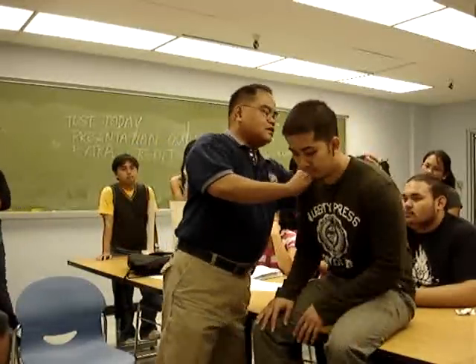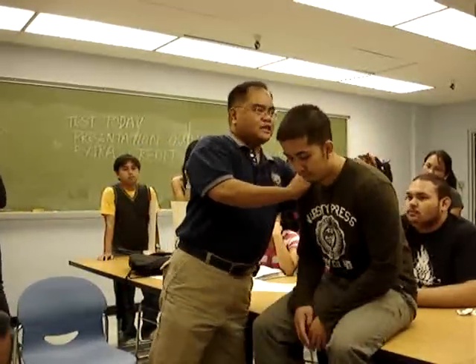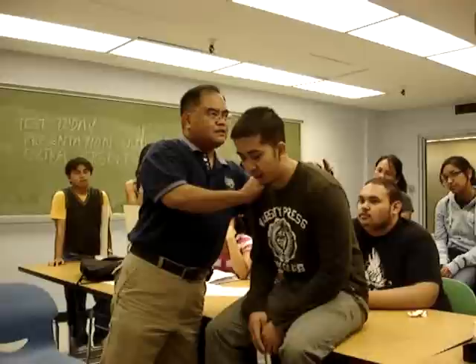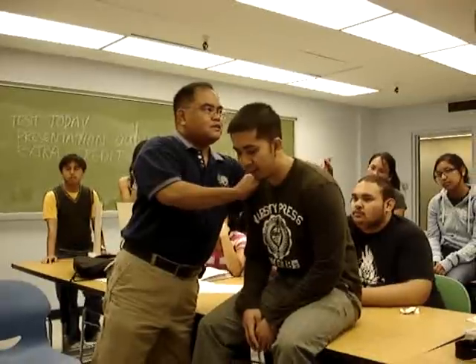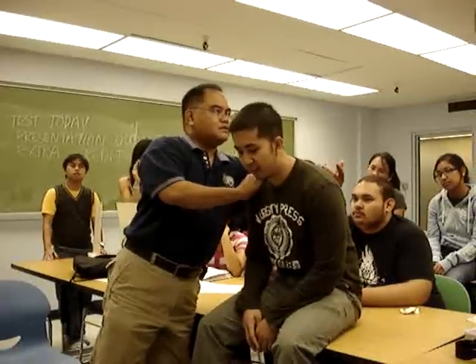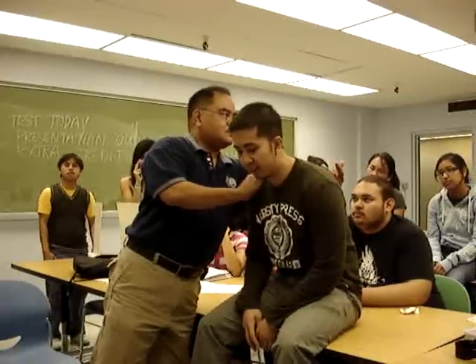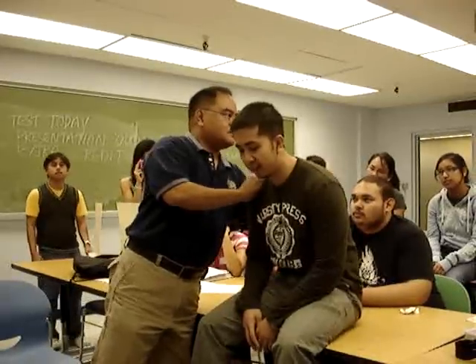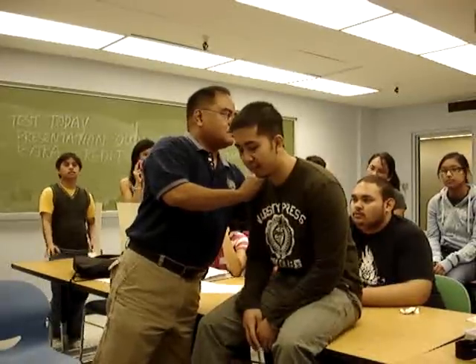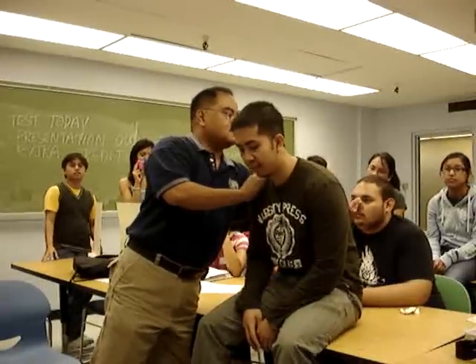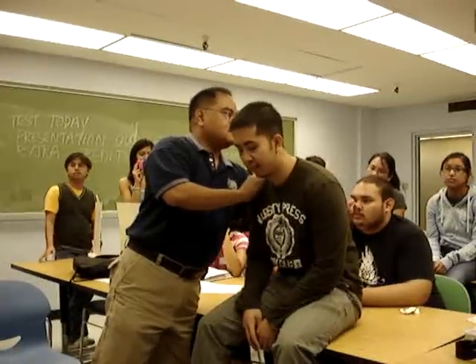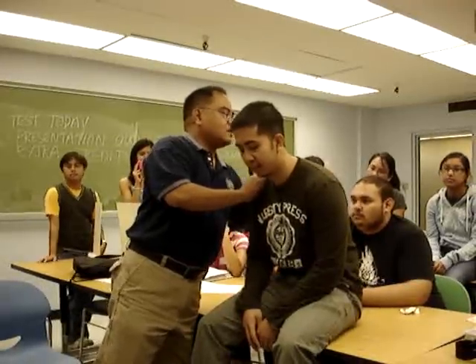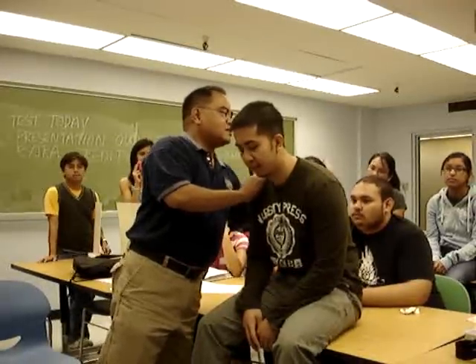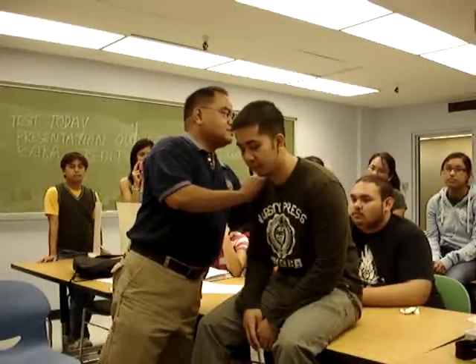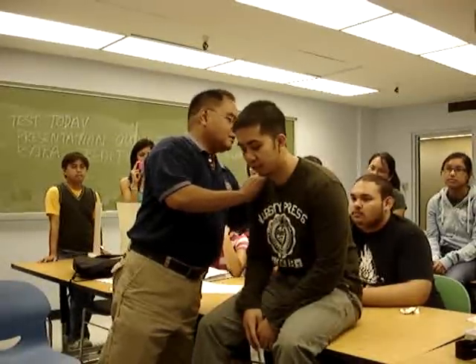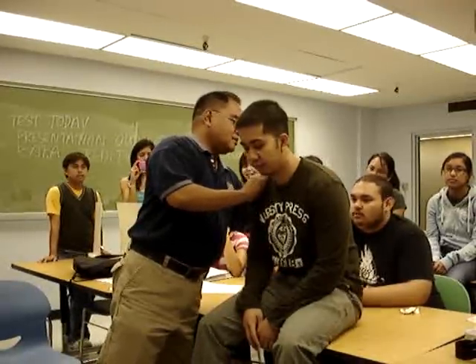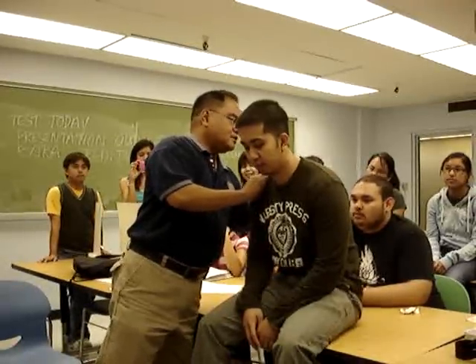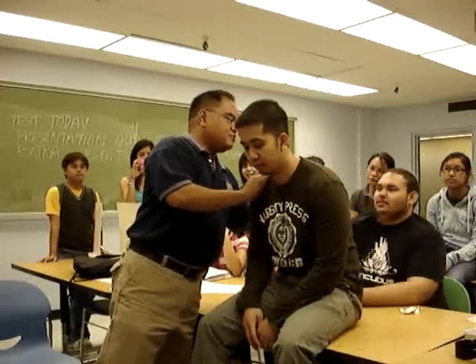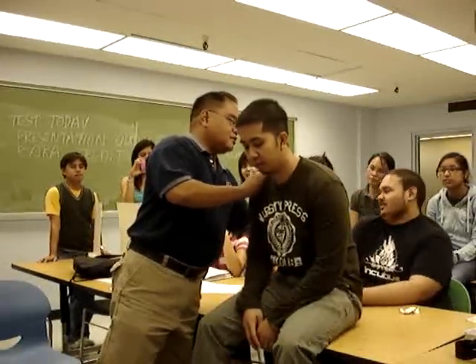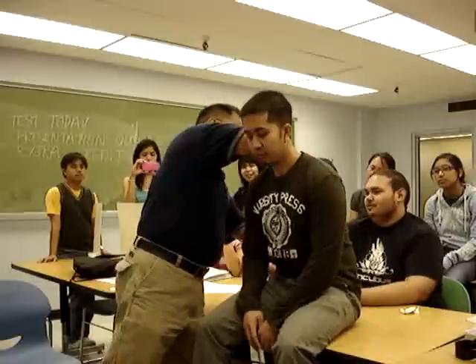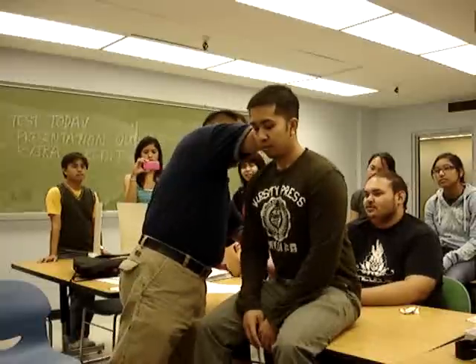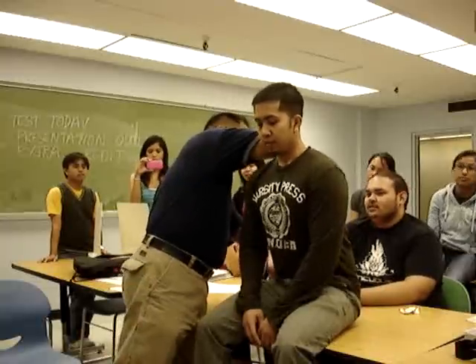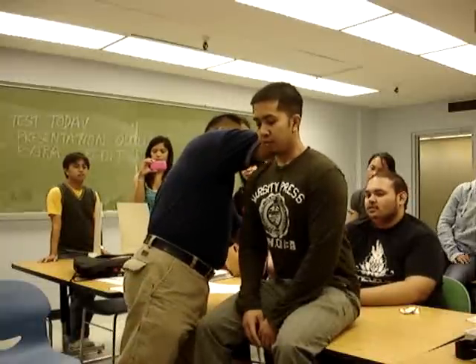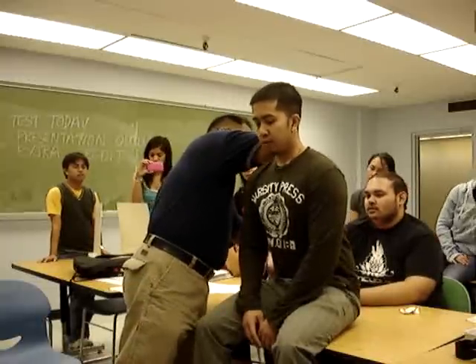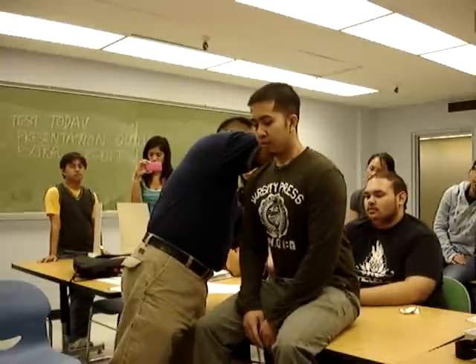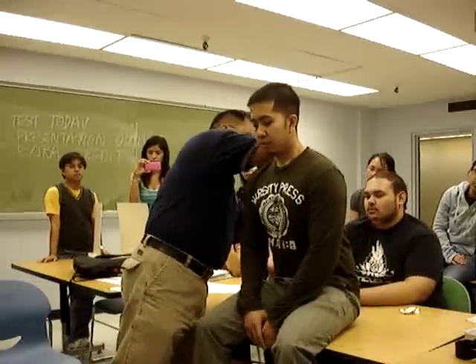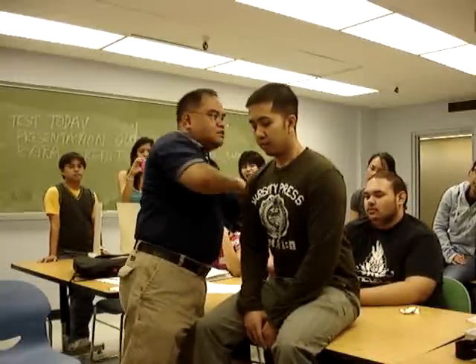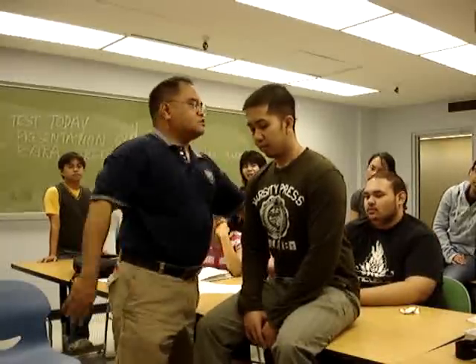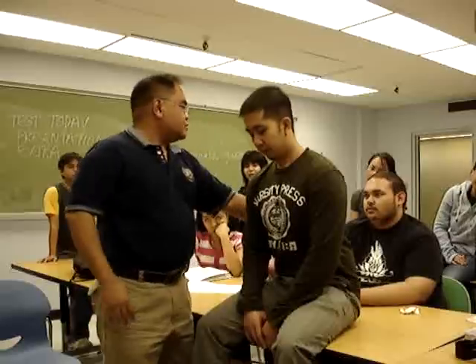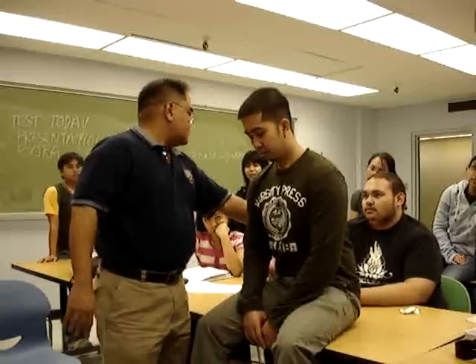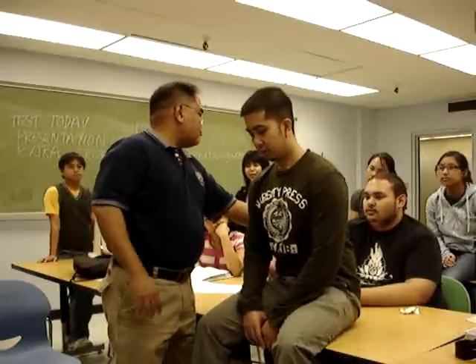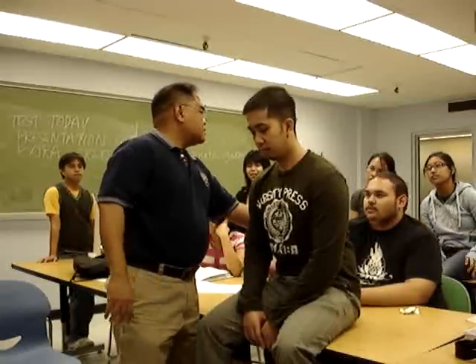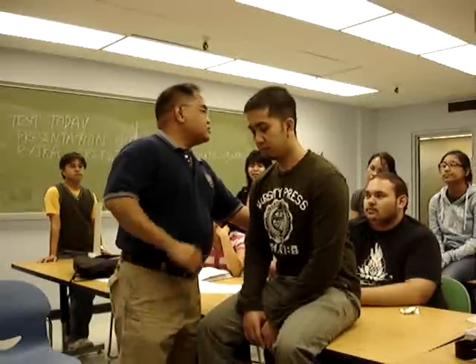Say 99. 99. 99. 99. Relax. Deep breath. So I've just done diaphragmatic excursion.